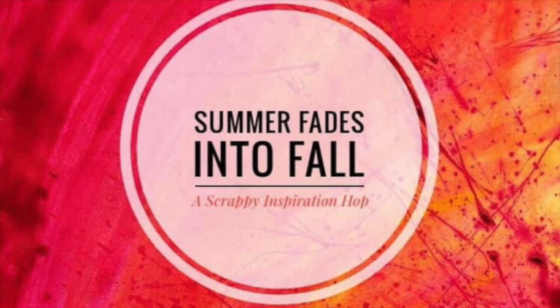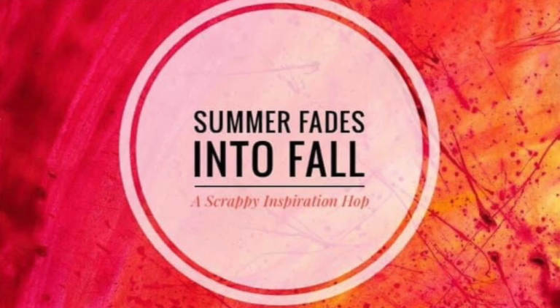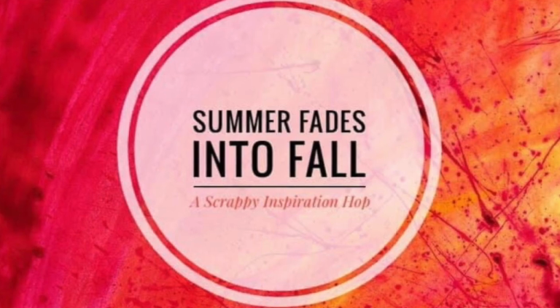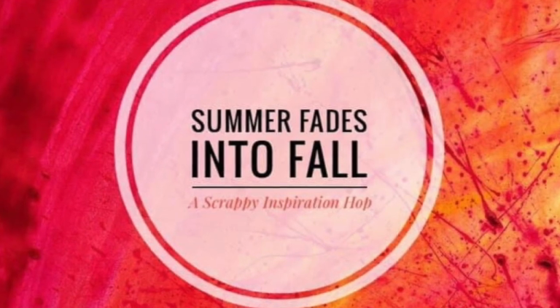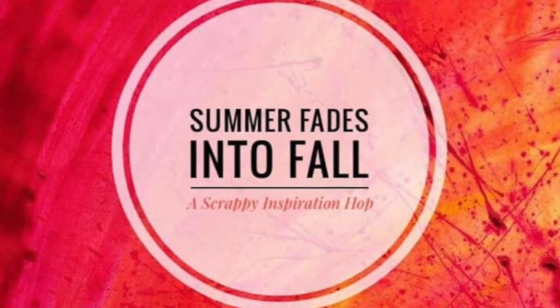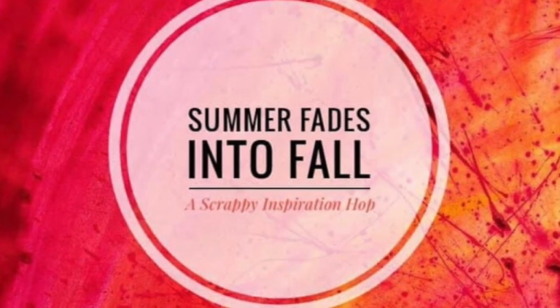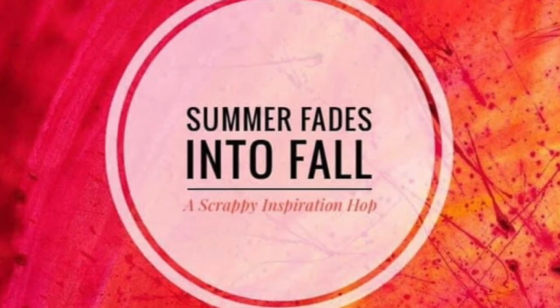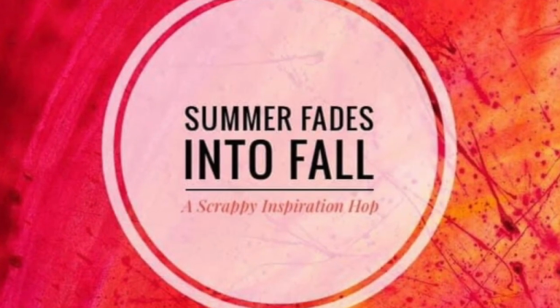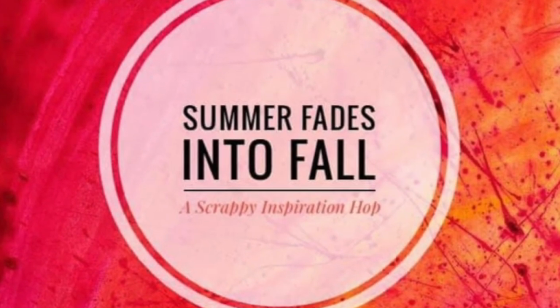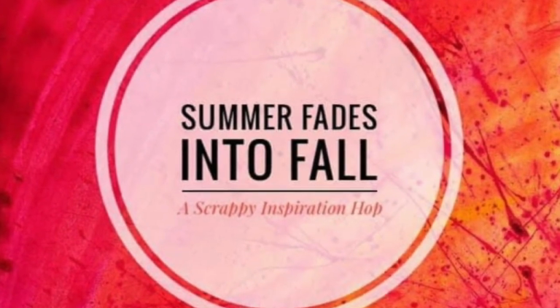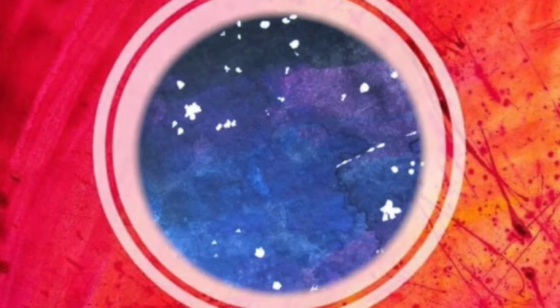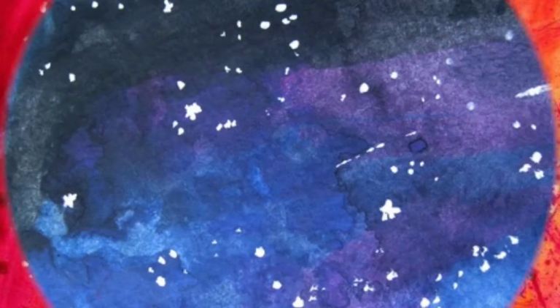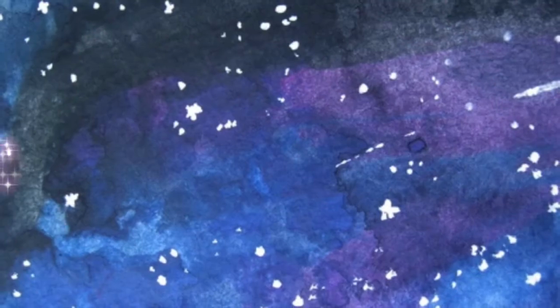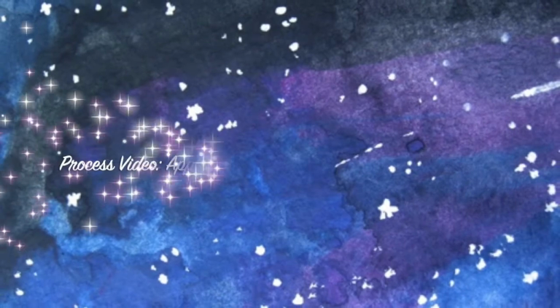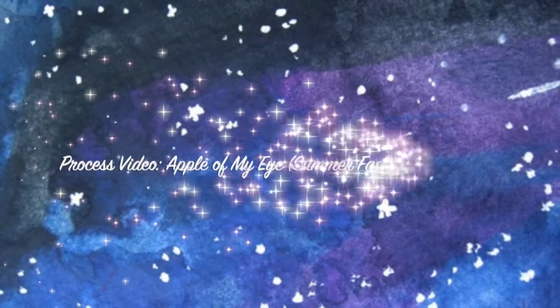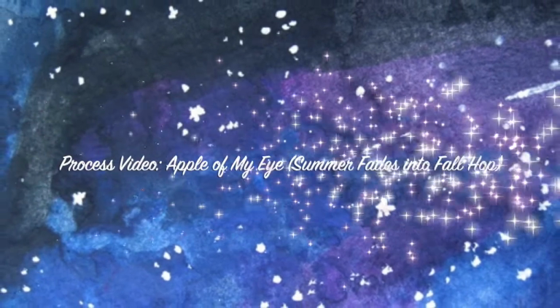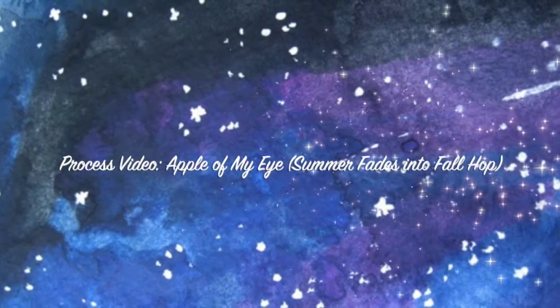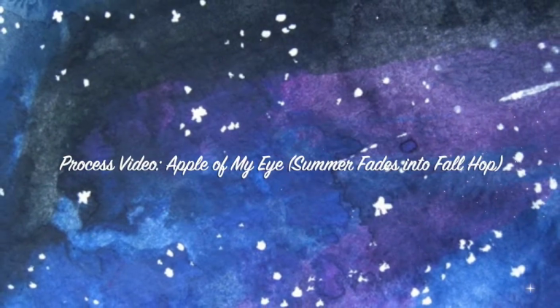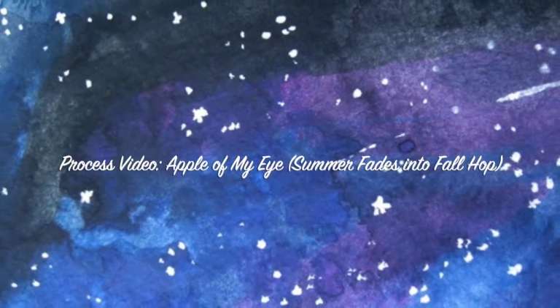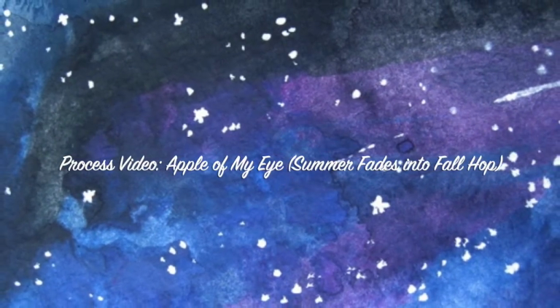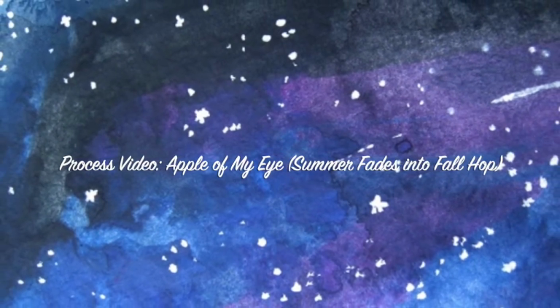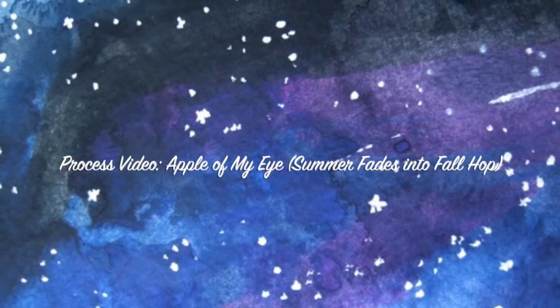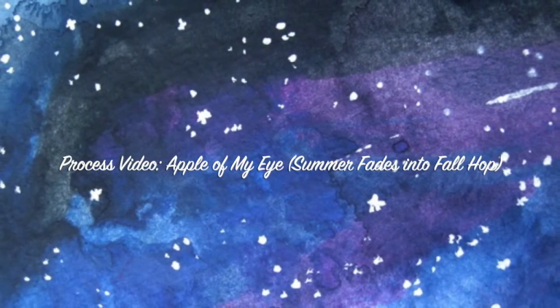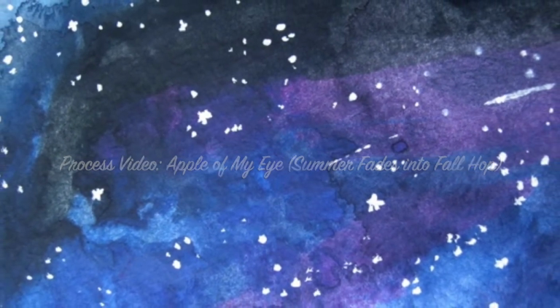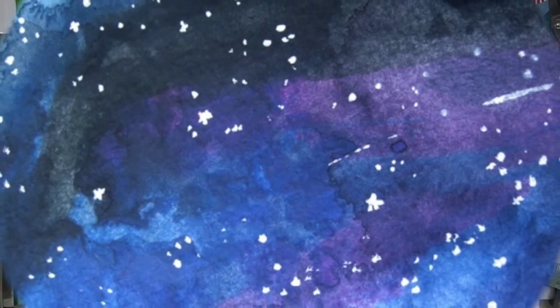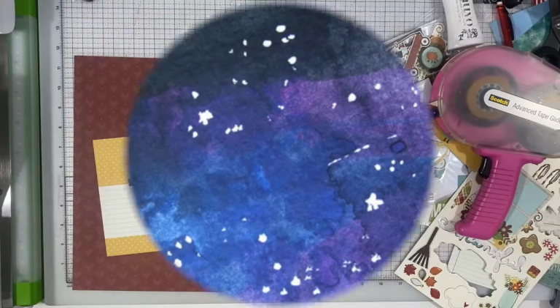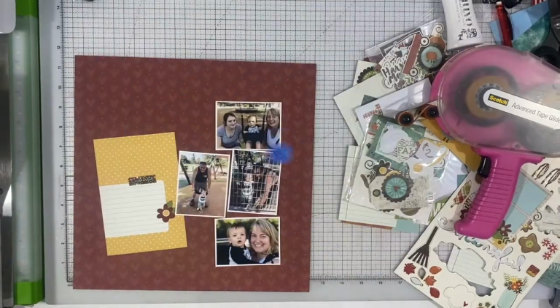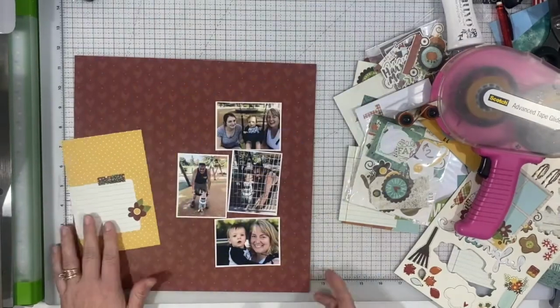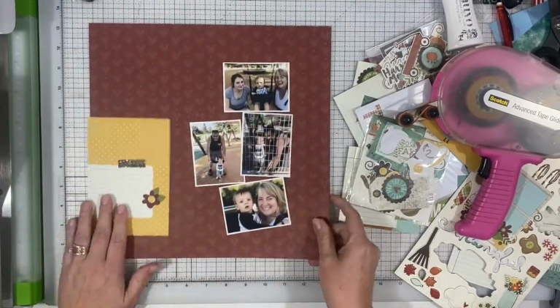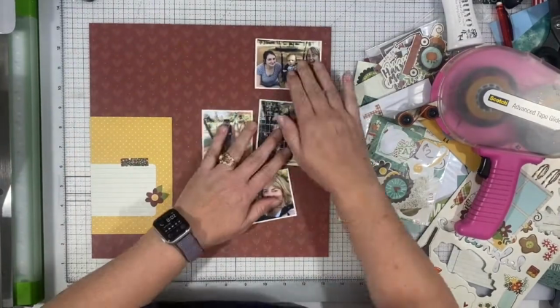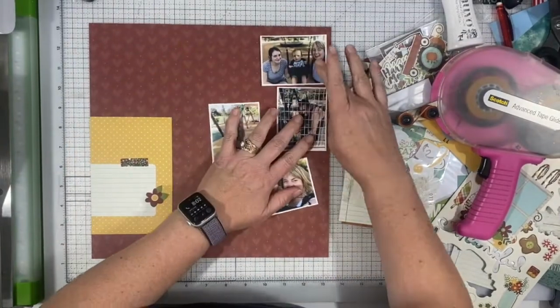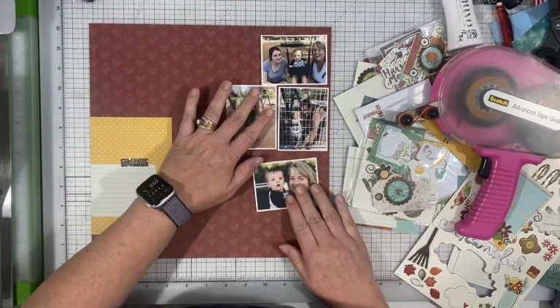Hi there, Janet Fritz here for Galaxy Girl Creations. Welcome to the Summer Fades Into Fall Scrappy Inspiration Hop. Today on my channel I am working on this fall layout that you probably wouldn't even know it was fall except for the papers that I'm using.